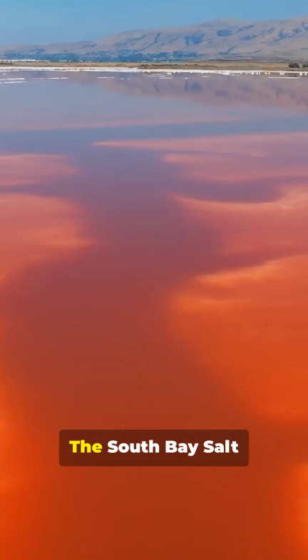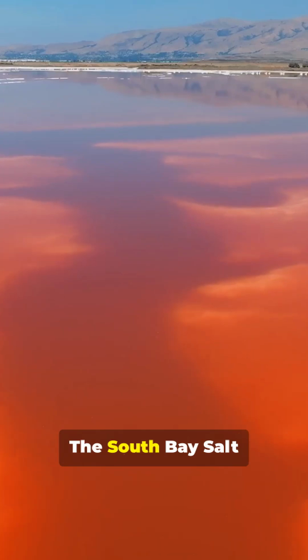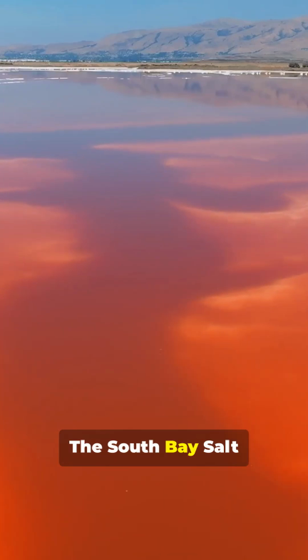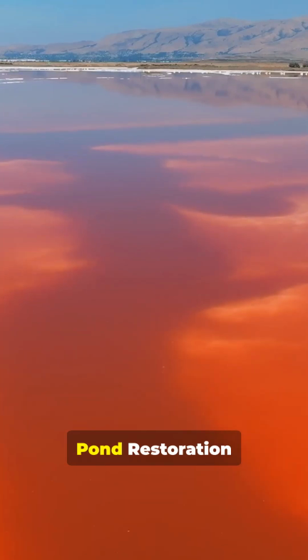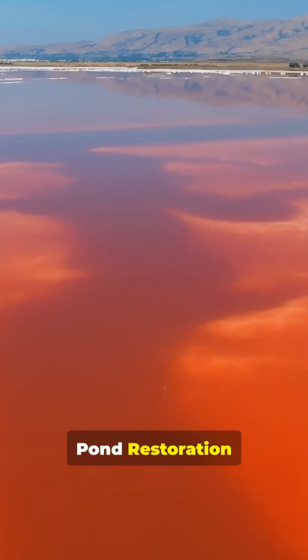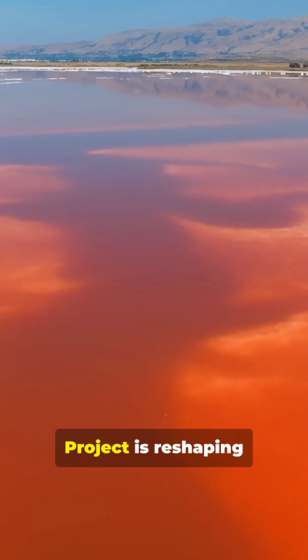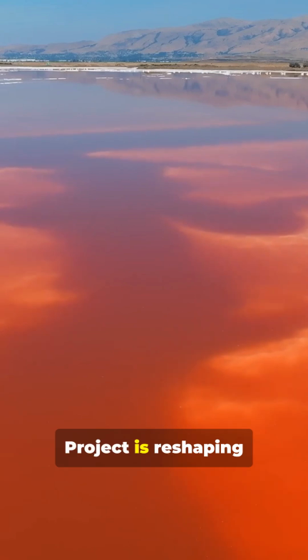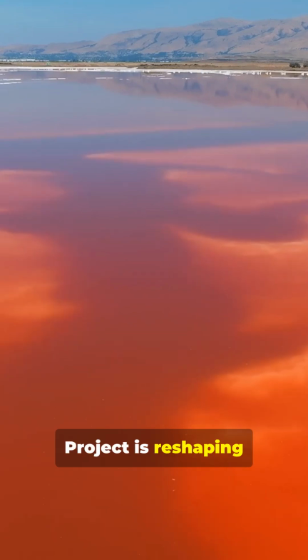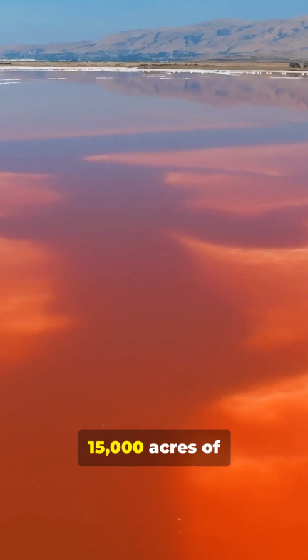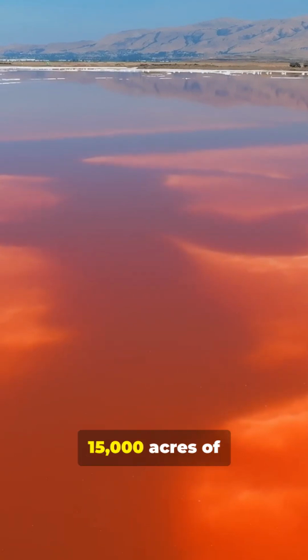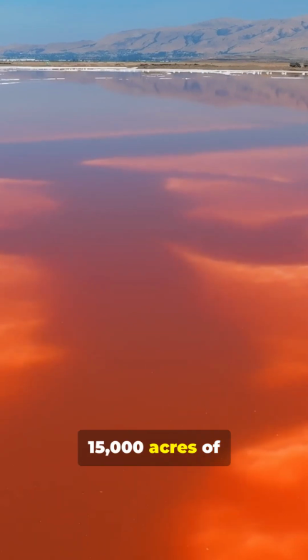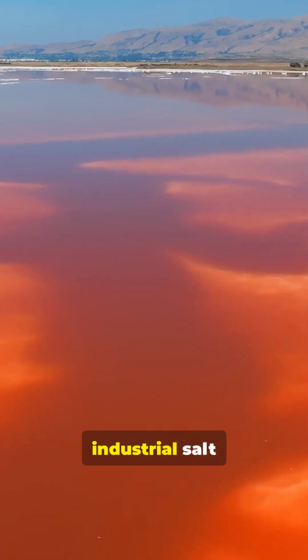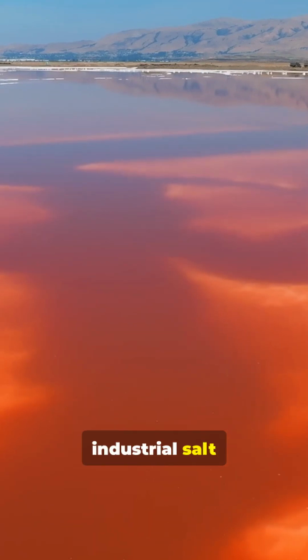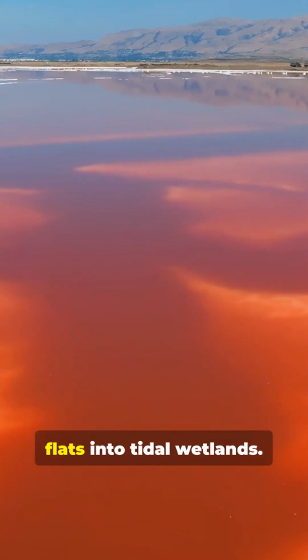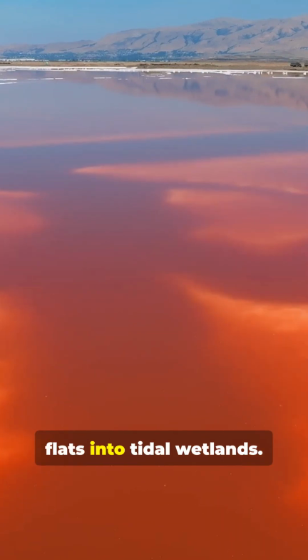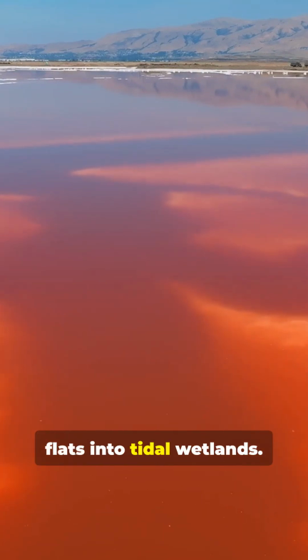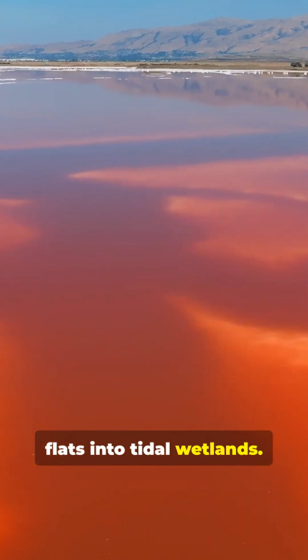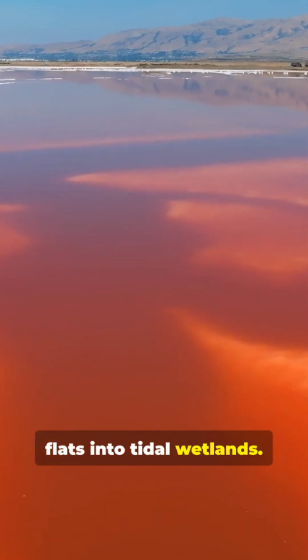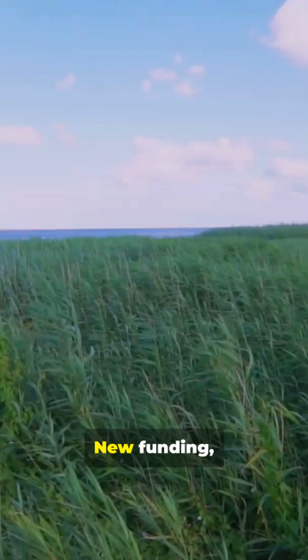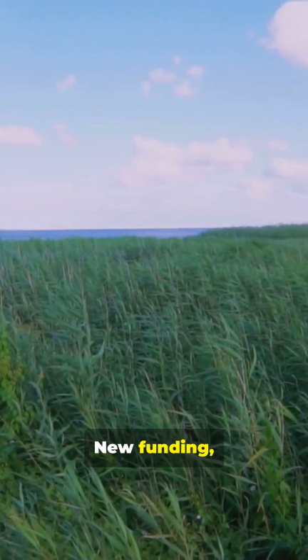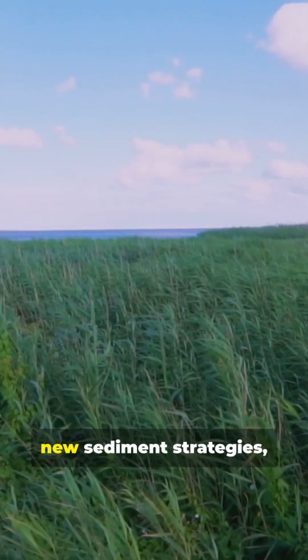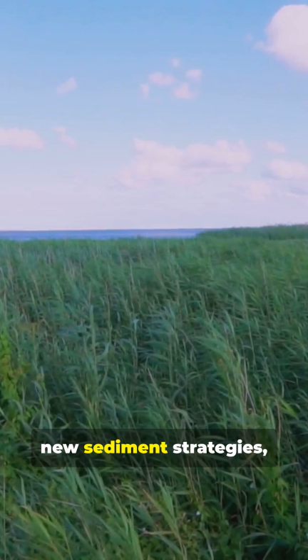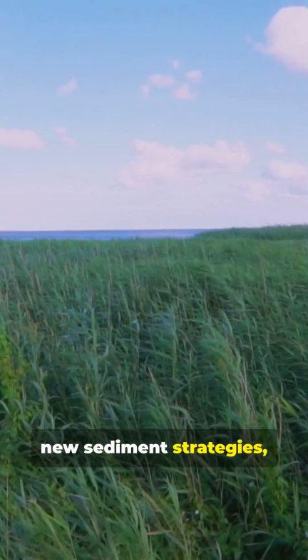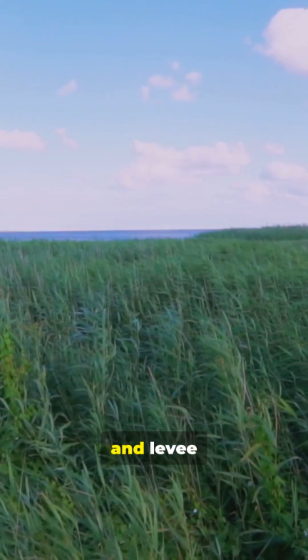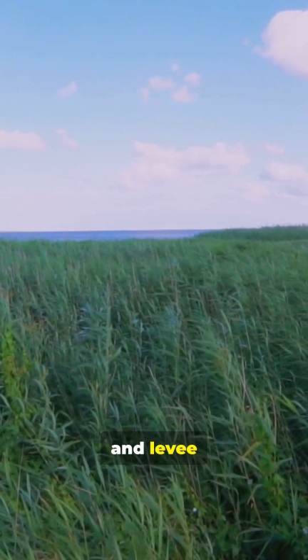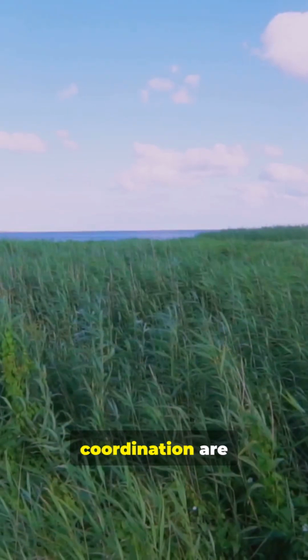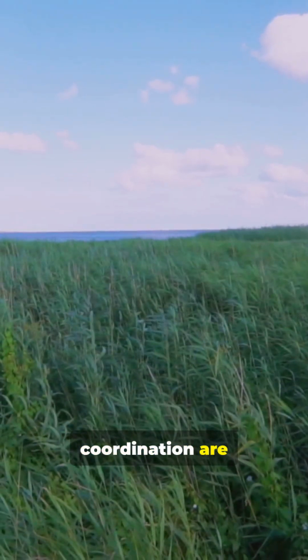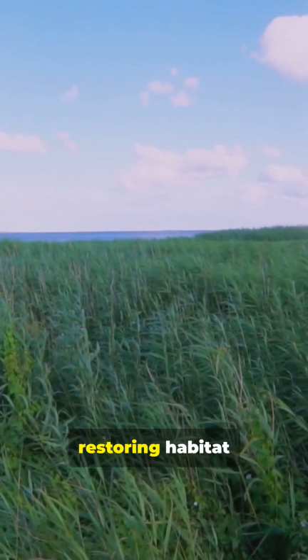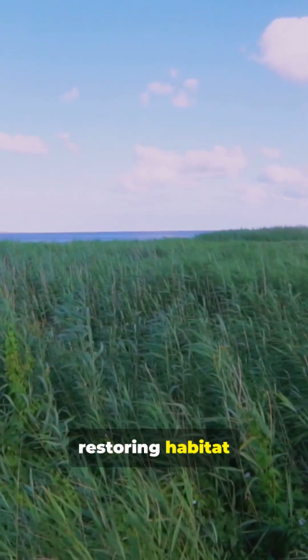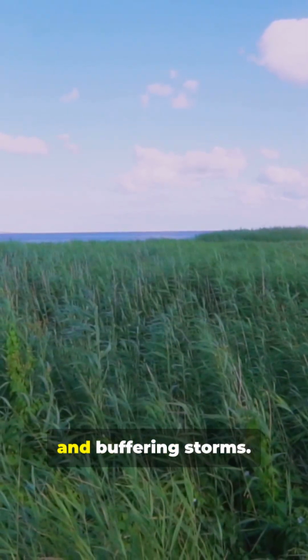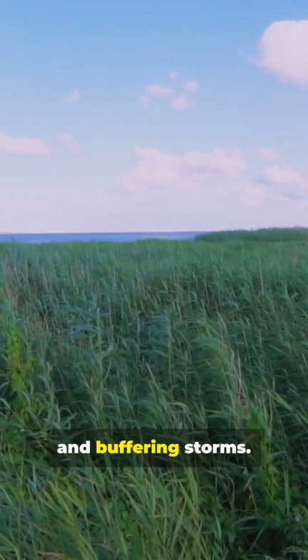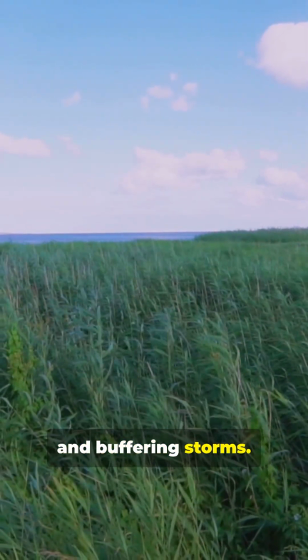The South Bay Salt Pond Restoration Project is reshaping 15,000 acres of industrial salt flats into tidal wetlands. New funding, new sediment strategies, and levee coordination are restoring habitat and buffering storms.